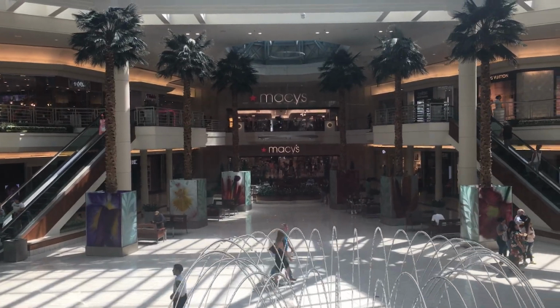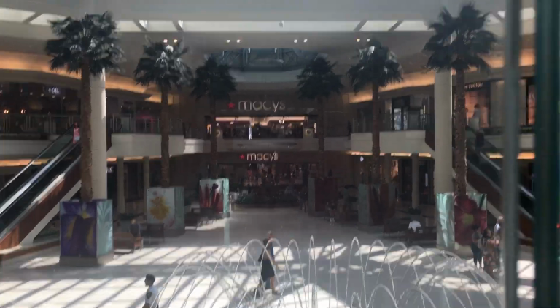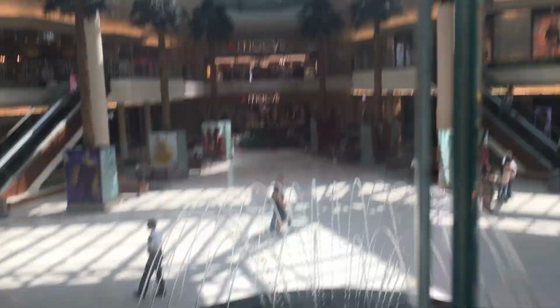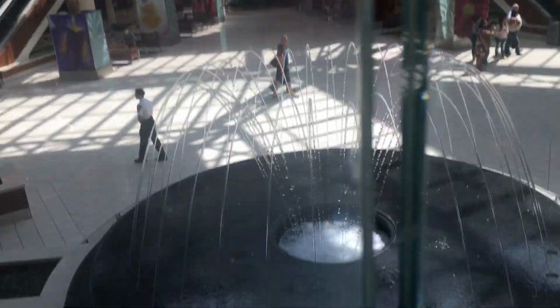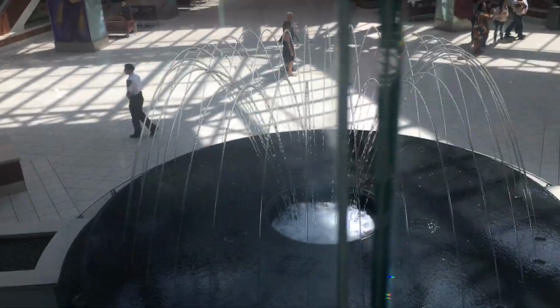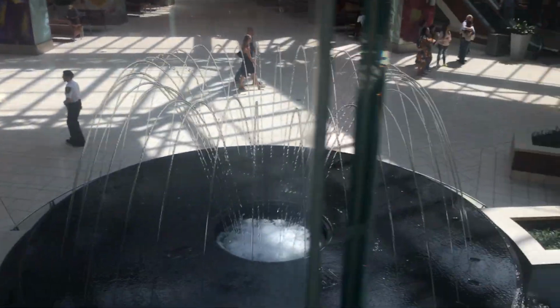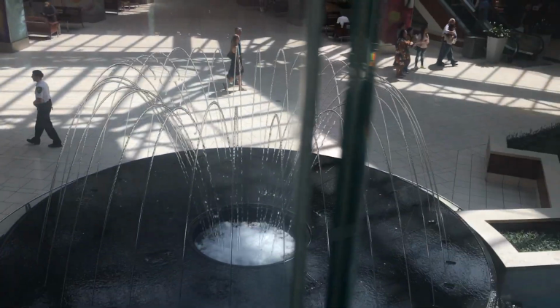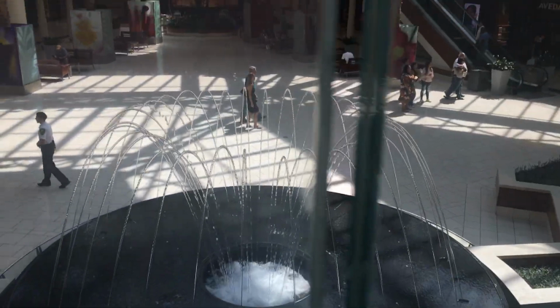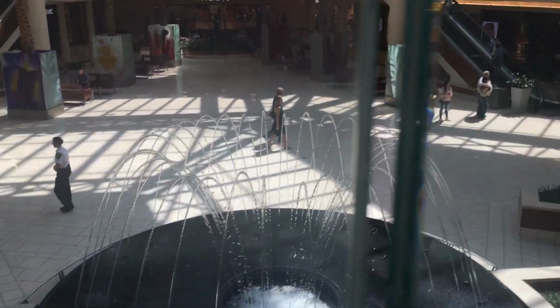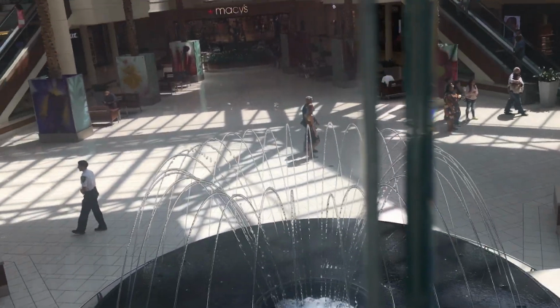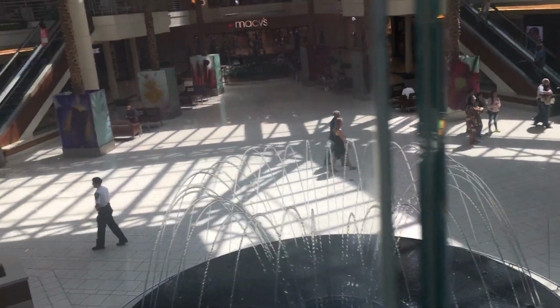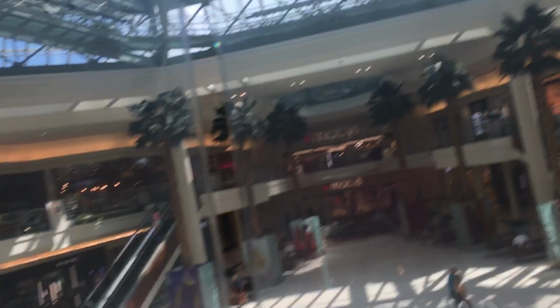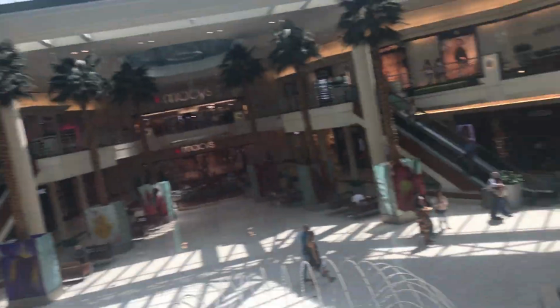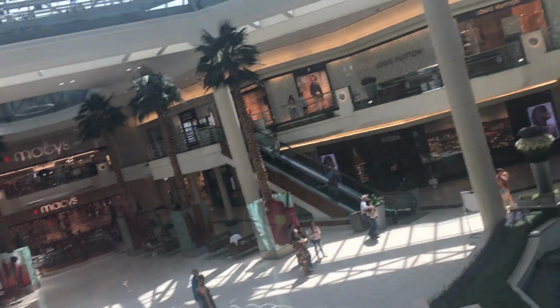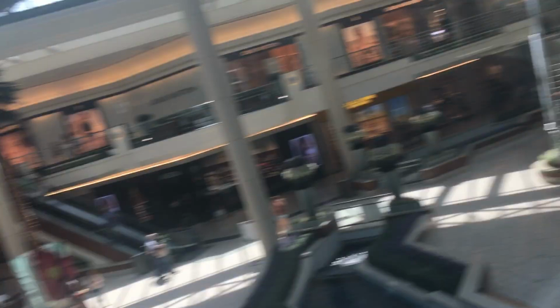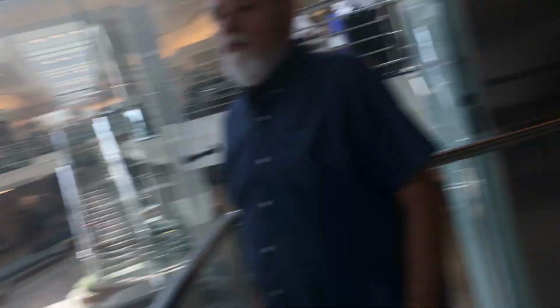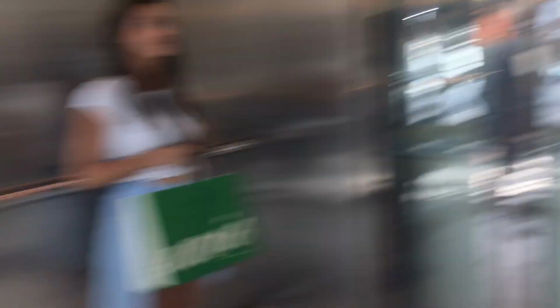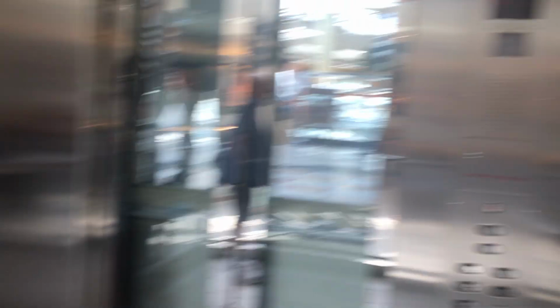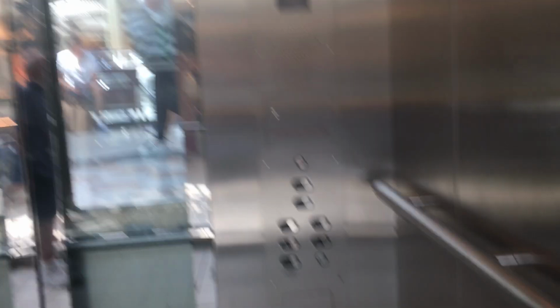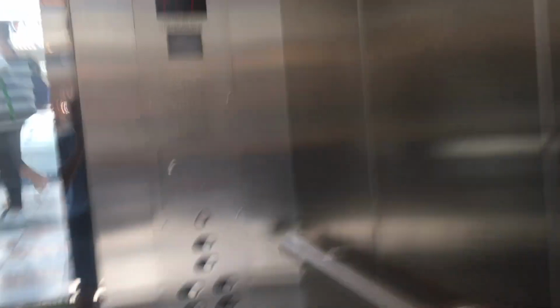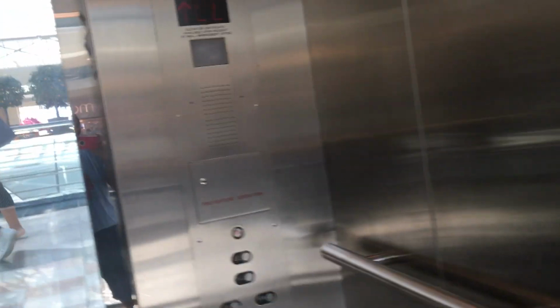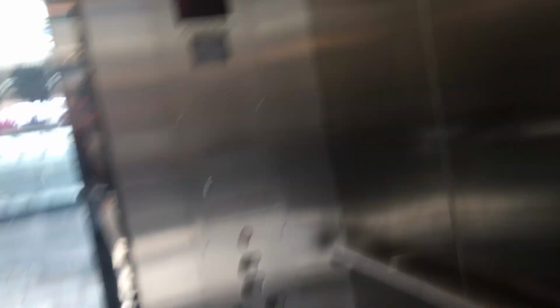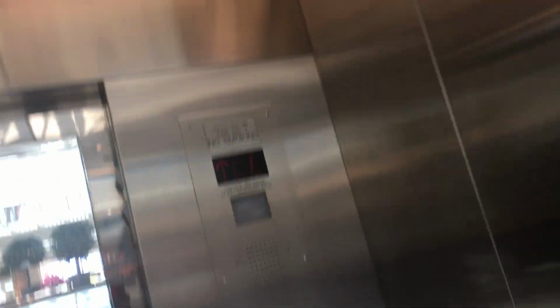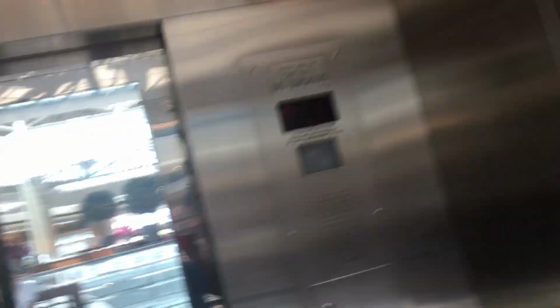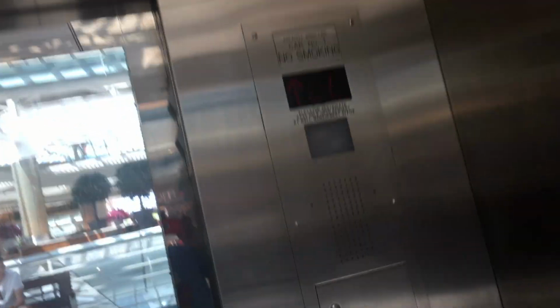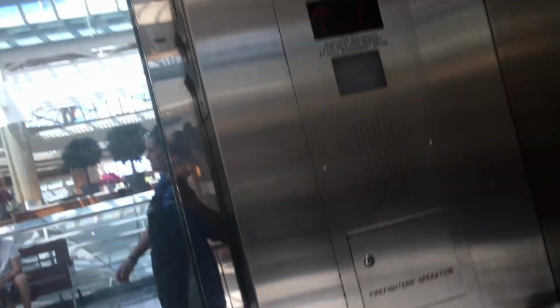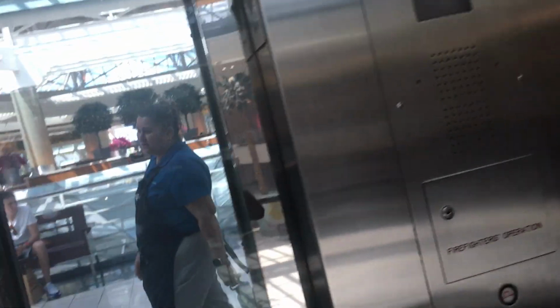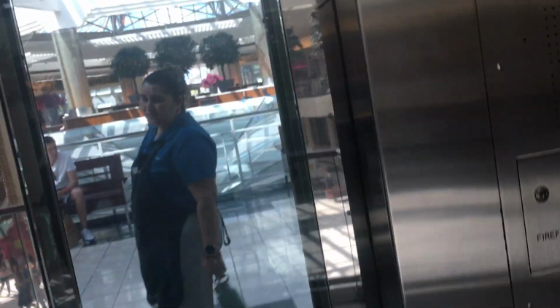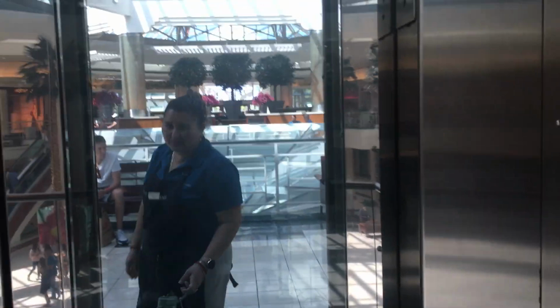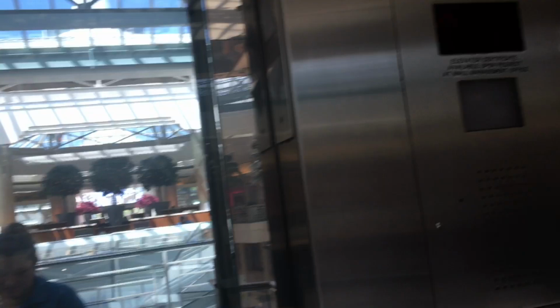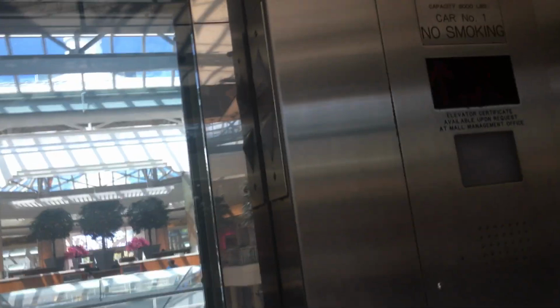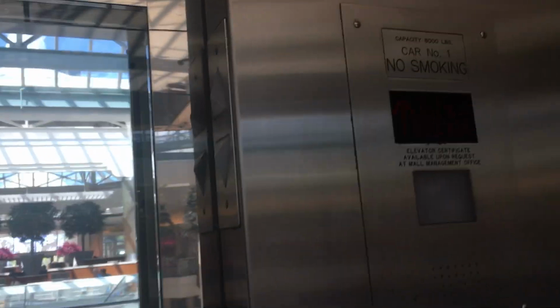That's the fountain. It's glass. Here we are. We're not going to ring the bell on this one.